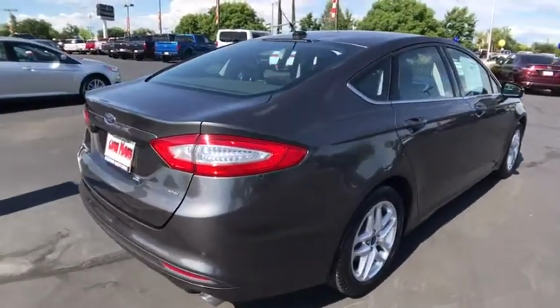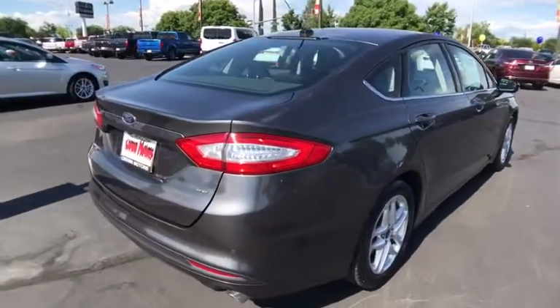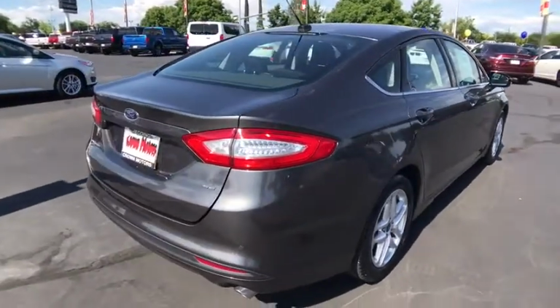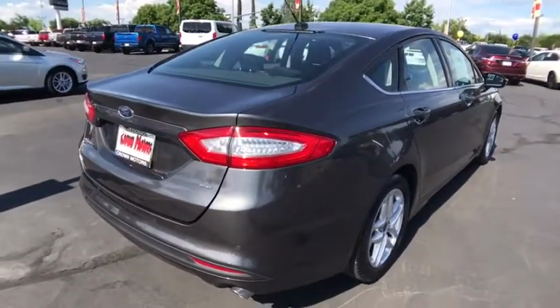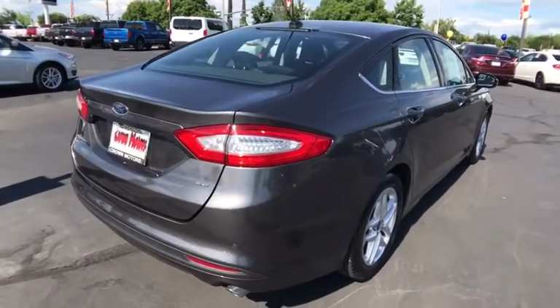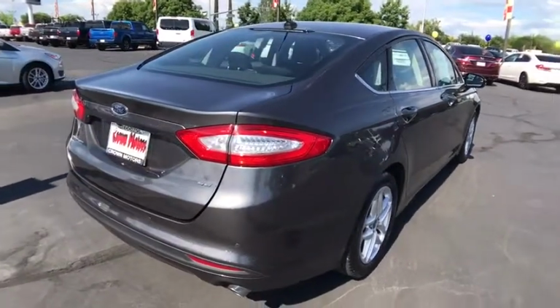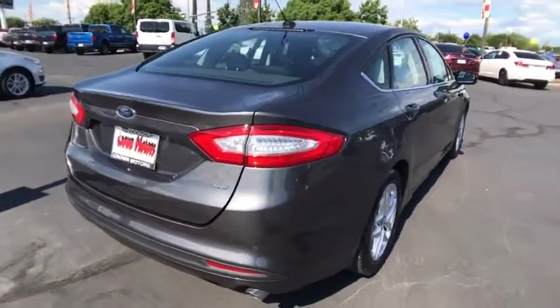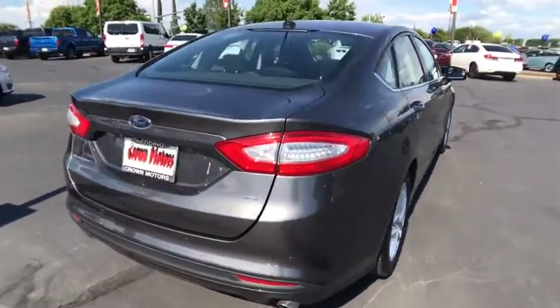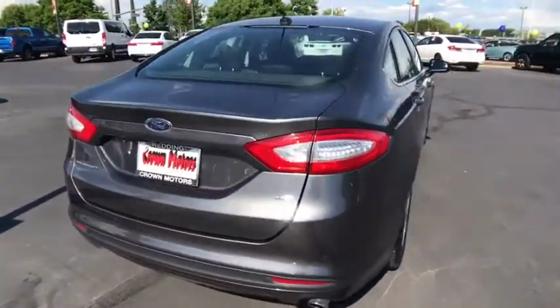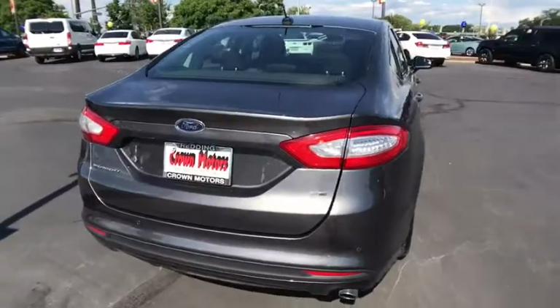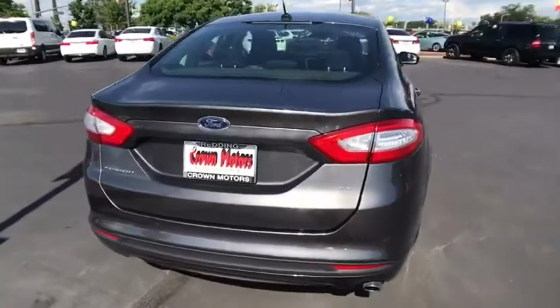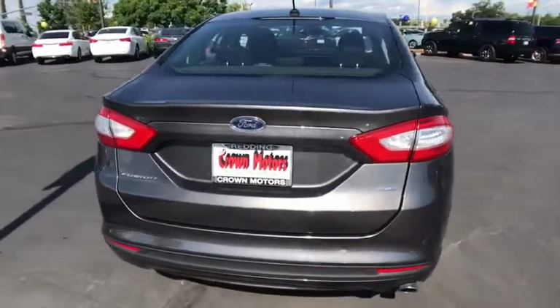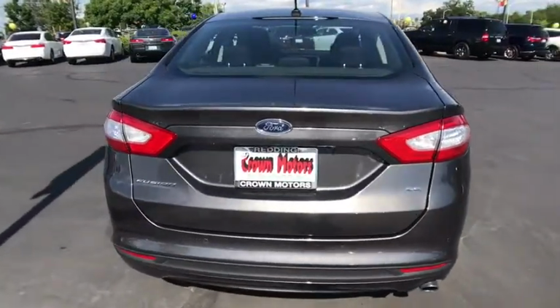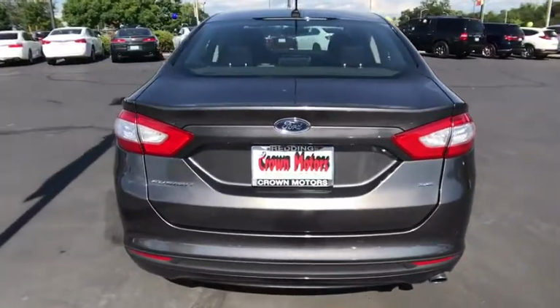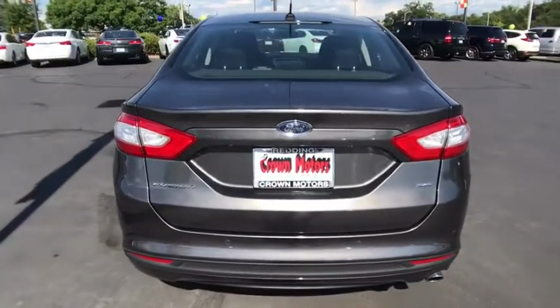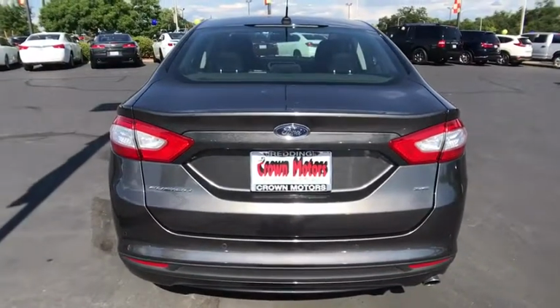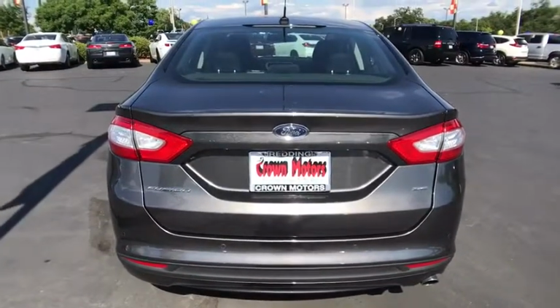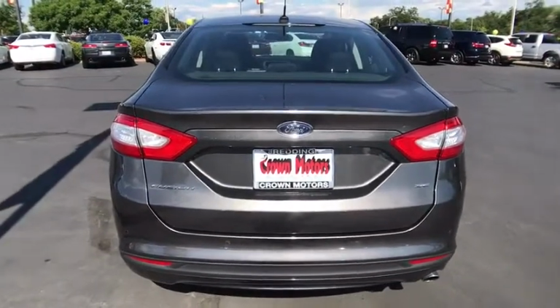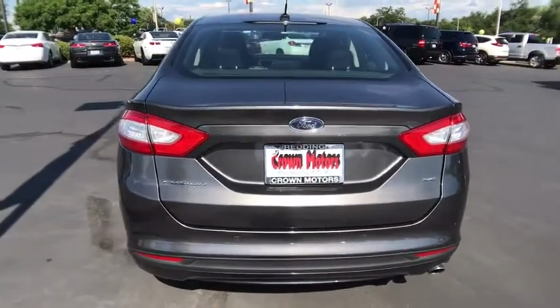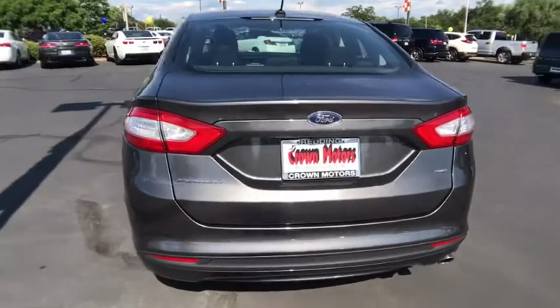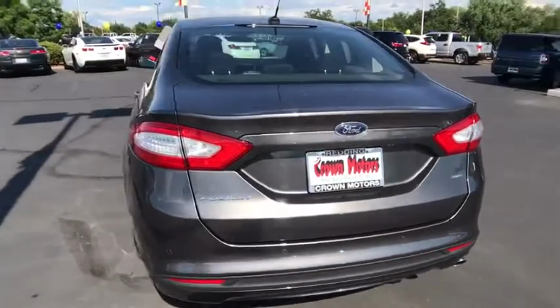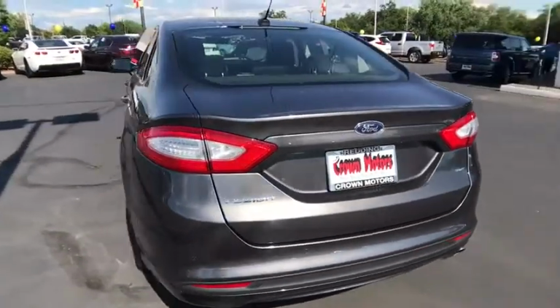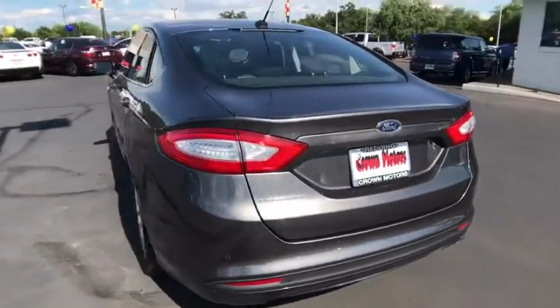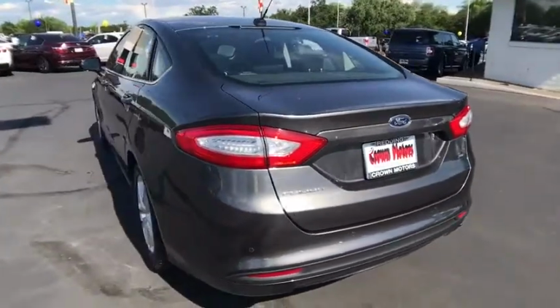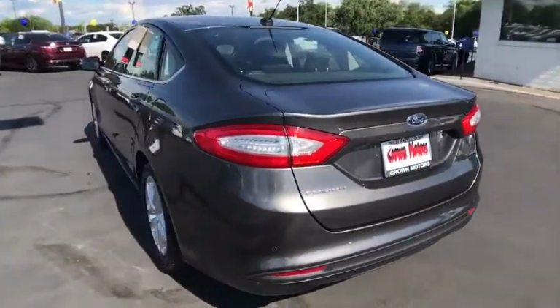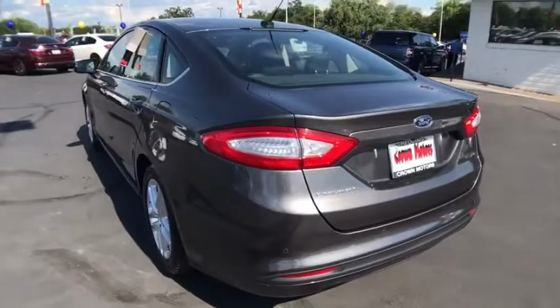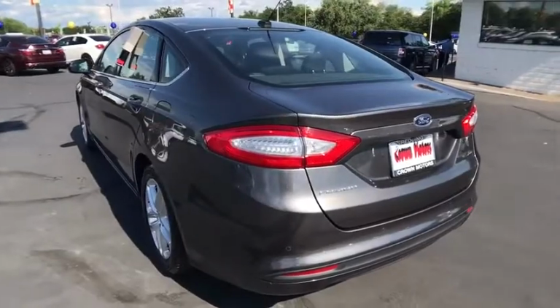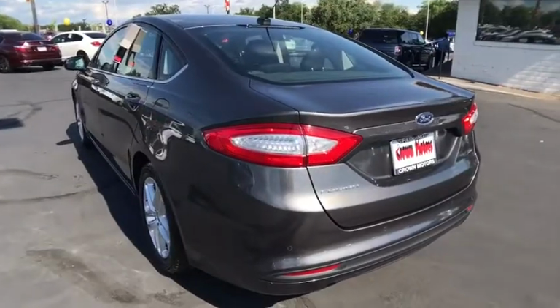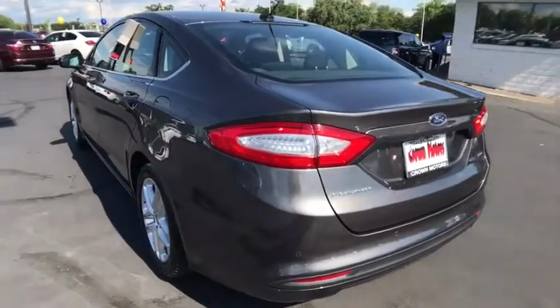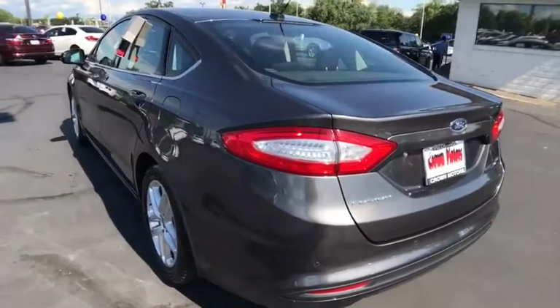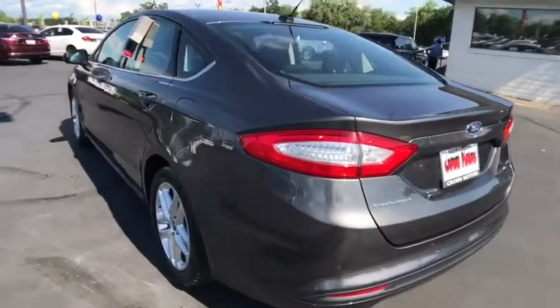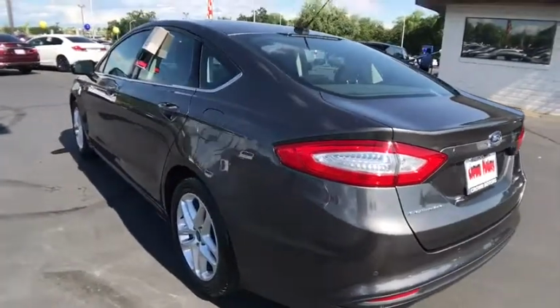Traction control, keyless entry, stability control, anti-lock braking system, air conditioning front, power steering, floor mats, cruise control, anti-theft security system.